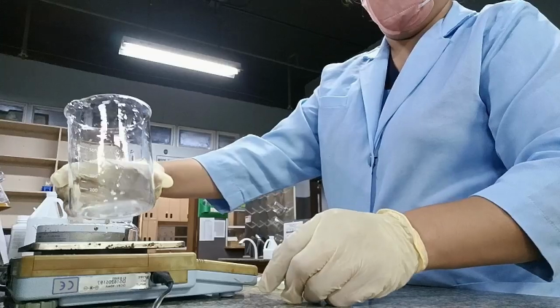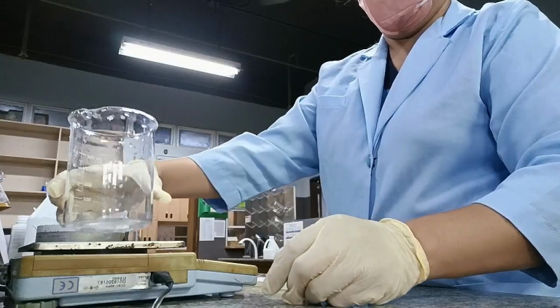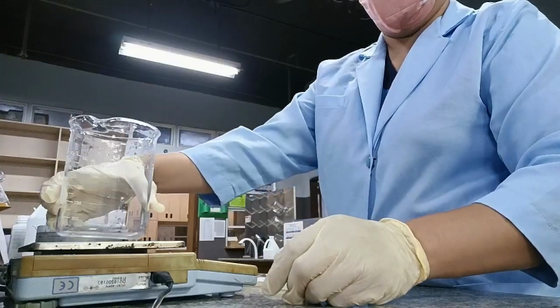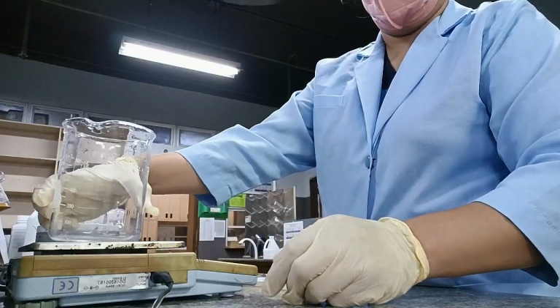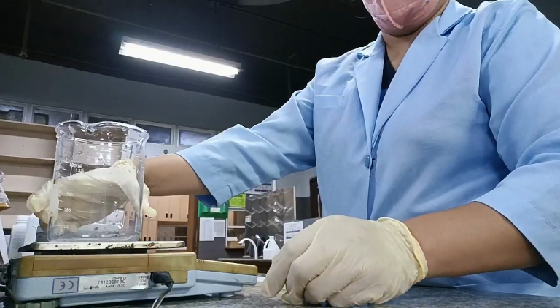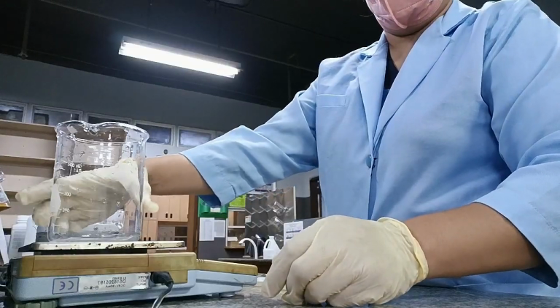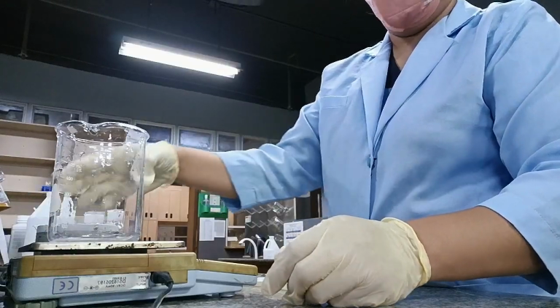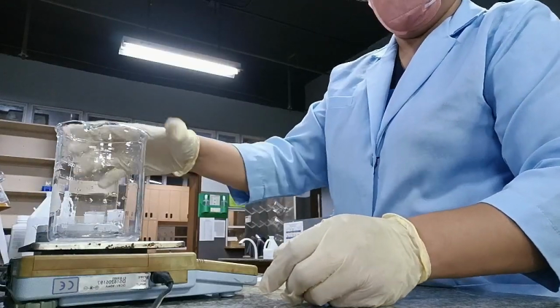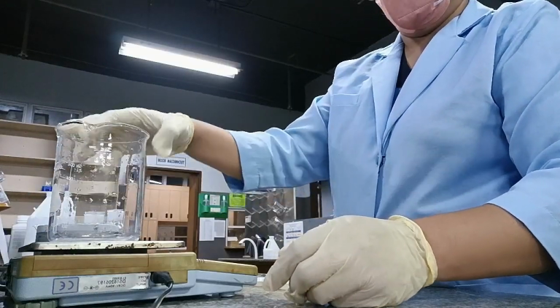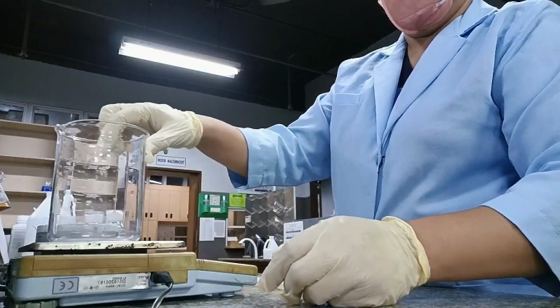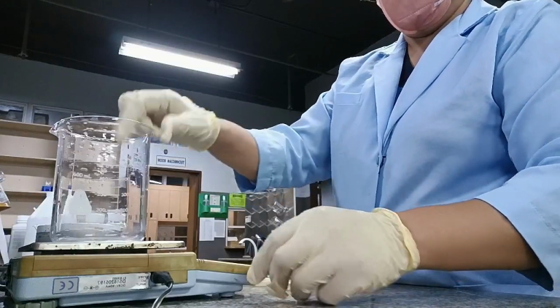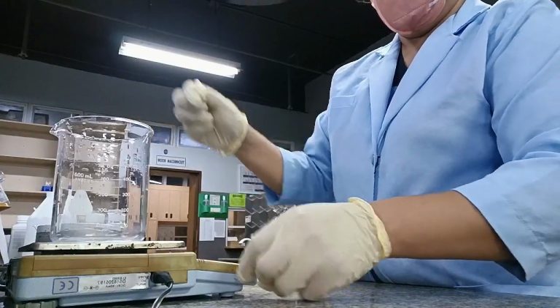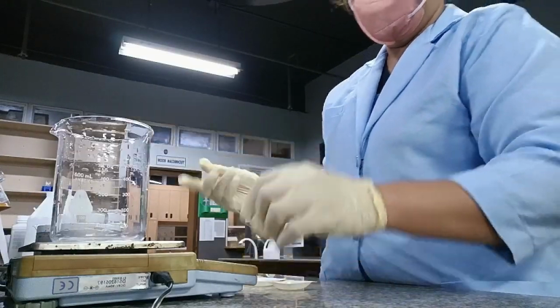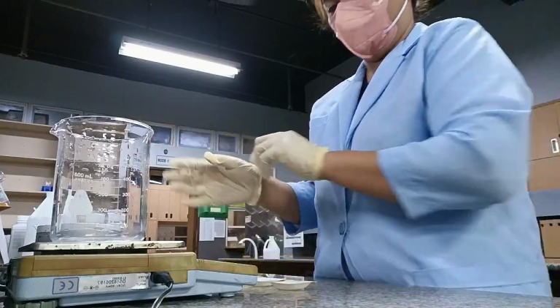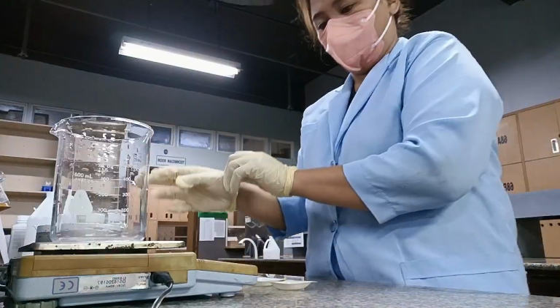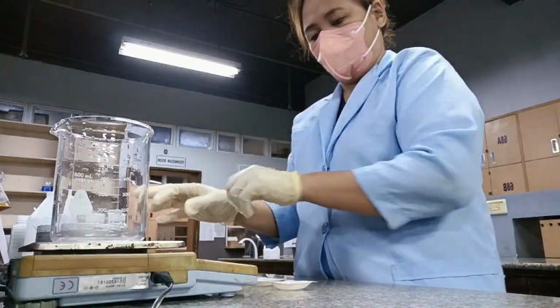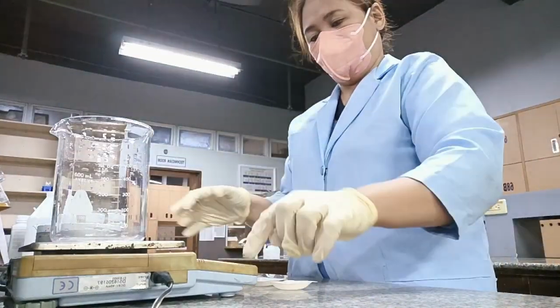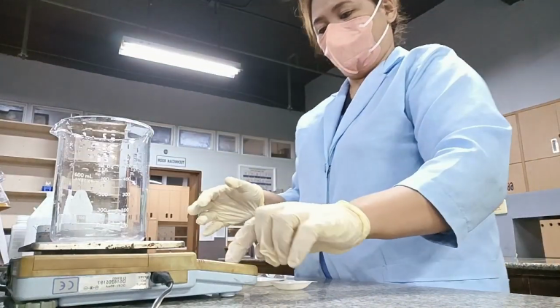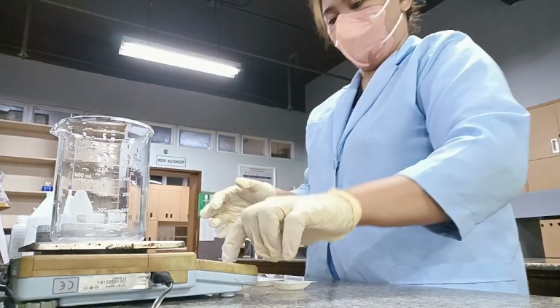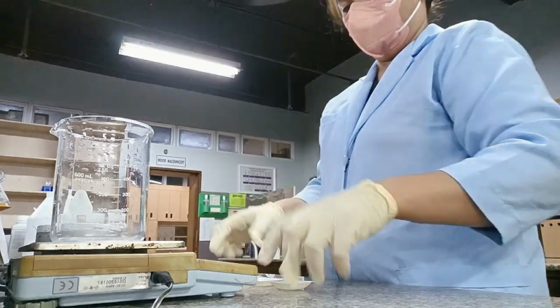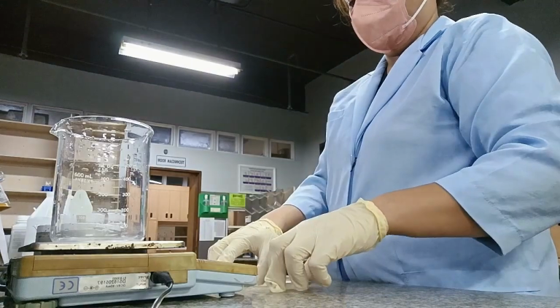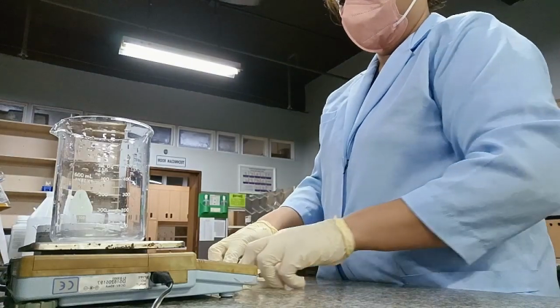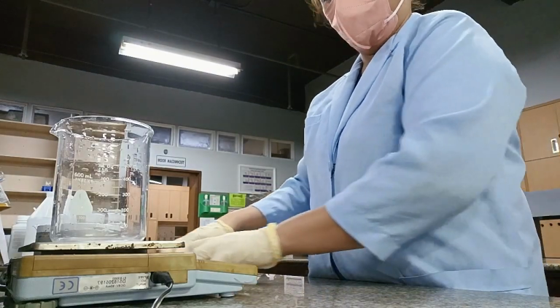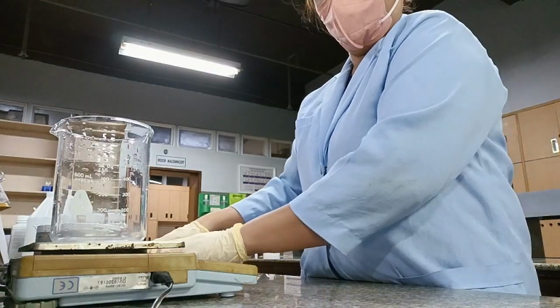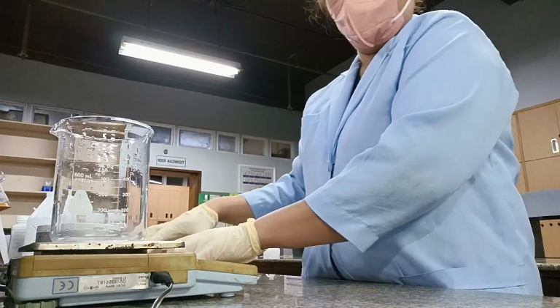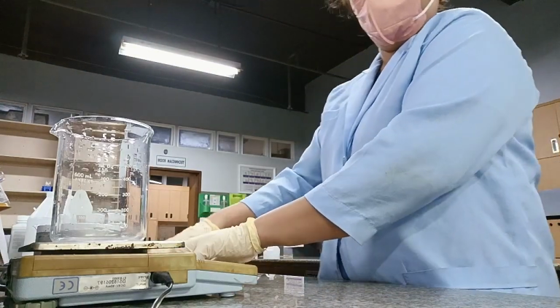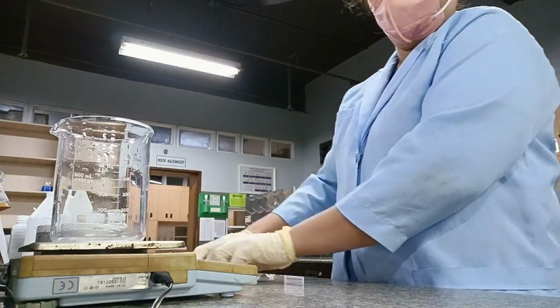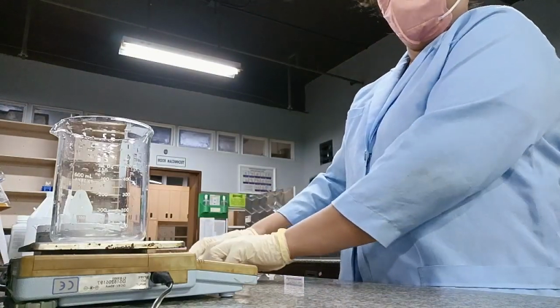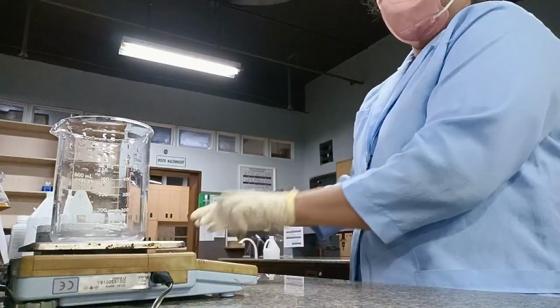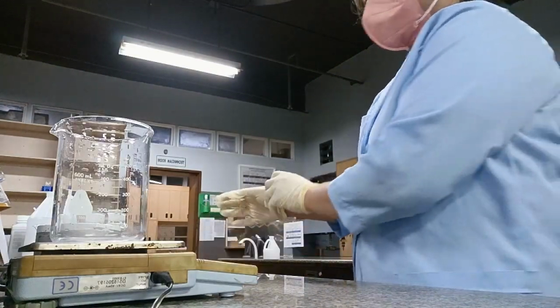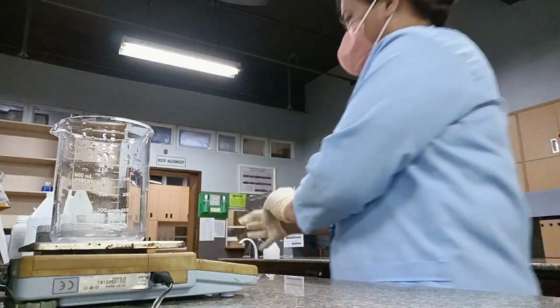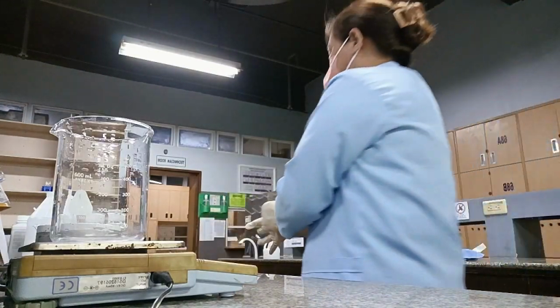Hi guys, welcome to Rikivy's channel. For today's video, I will be making biuret reagent that will be used for the experiment of proteins.